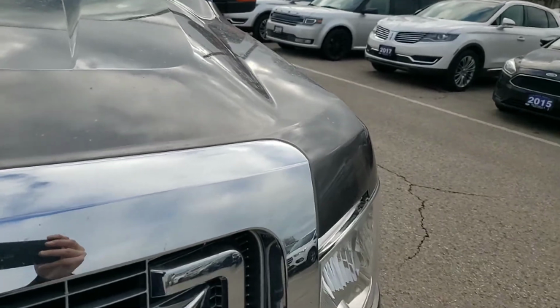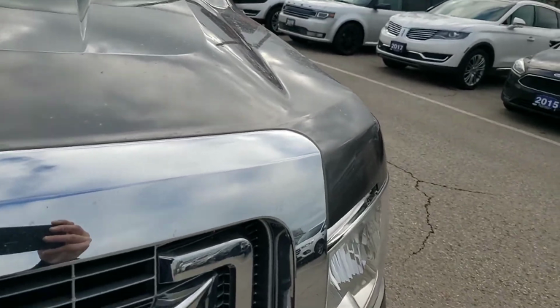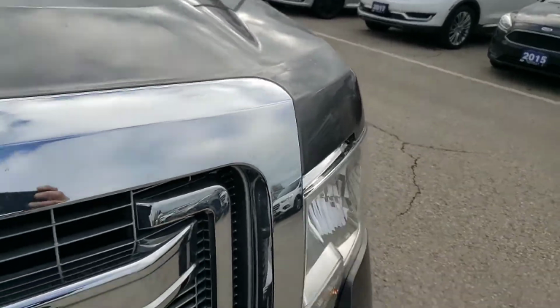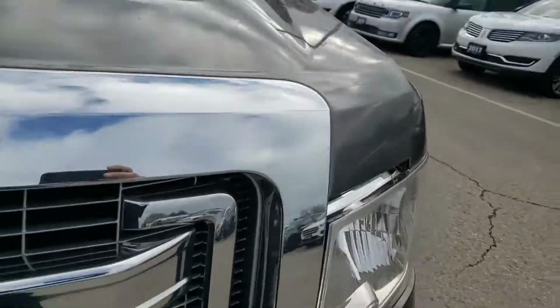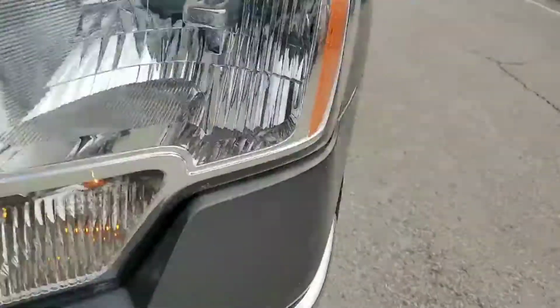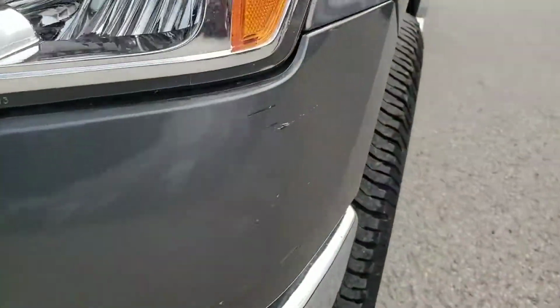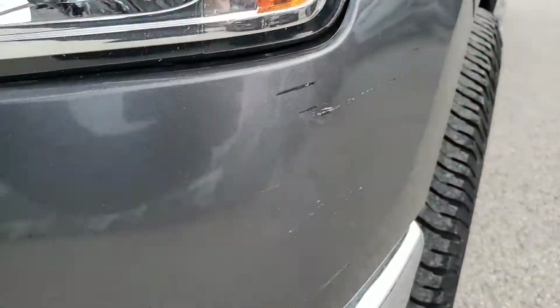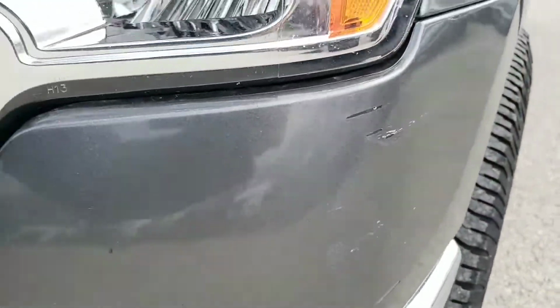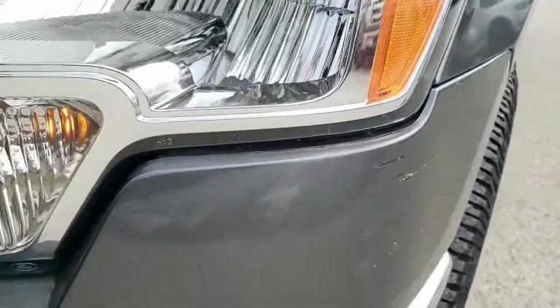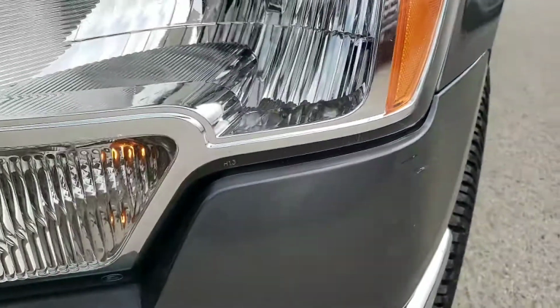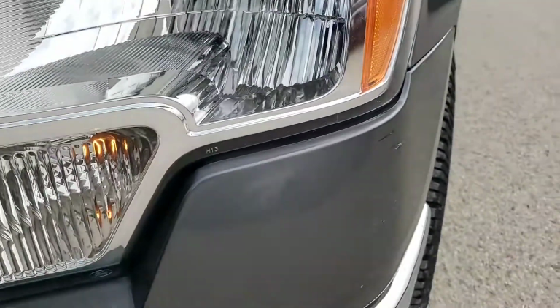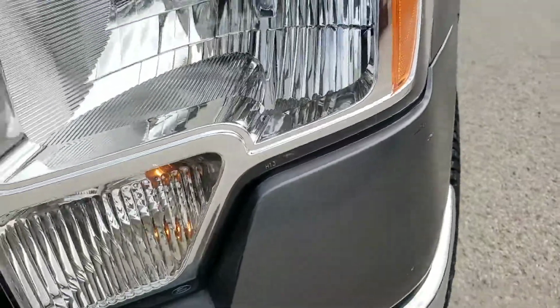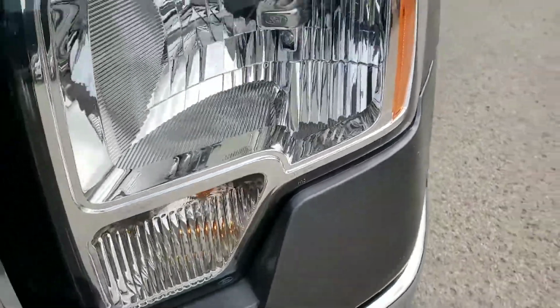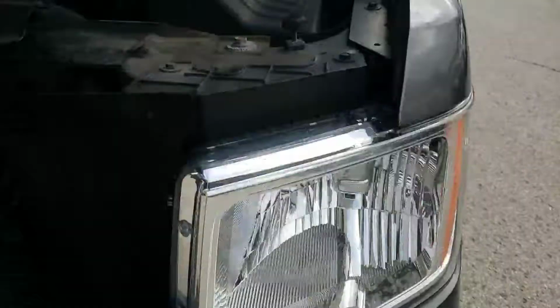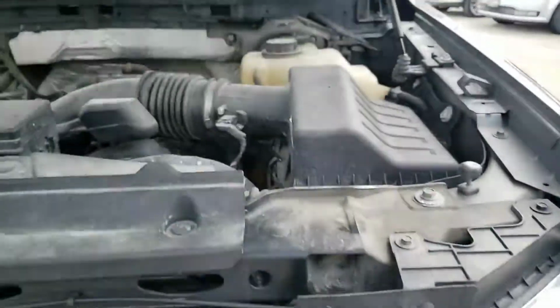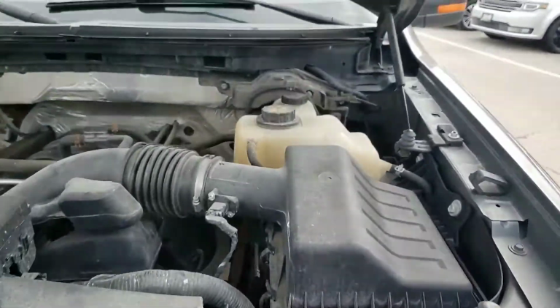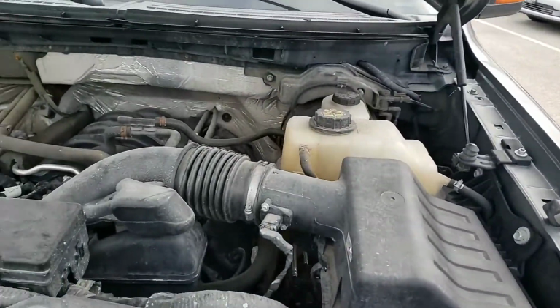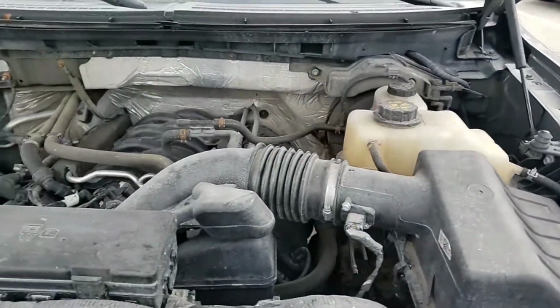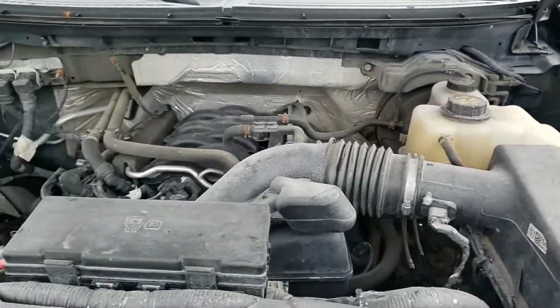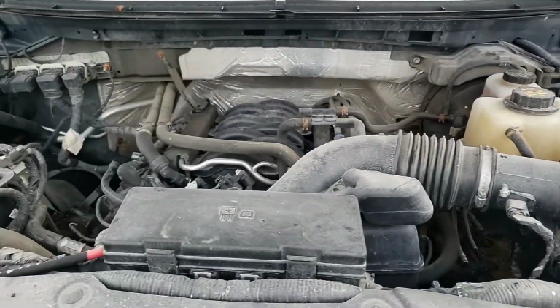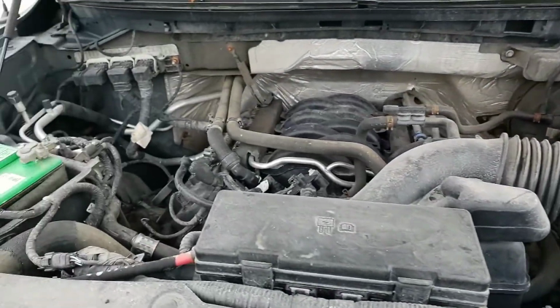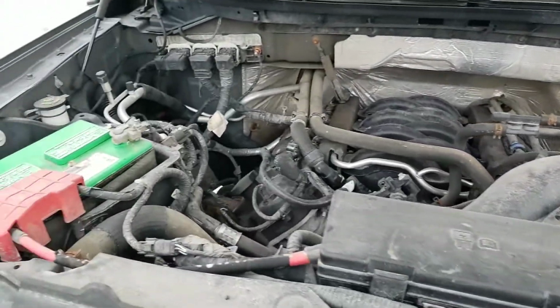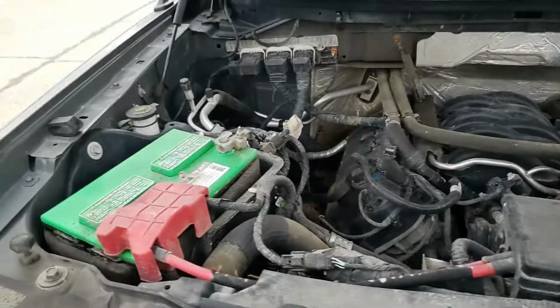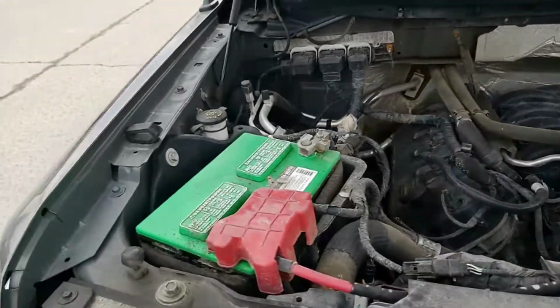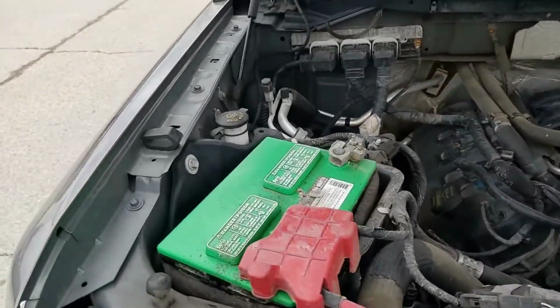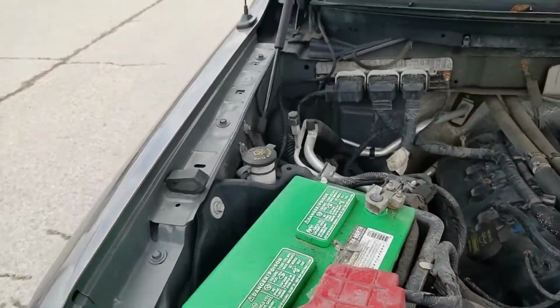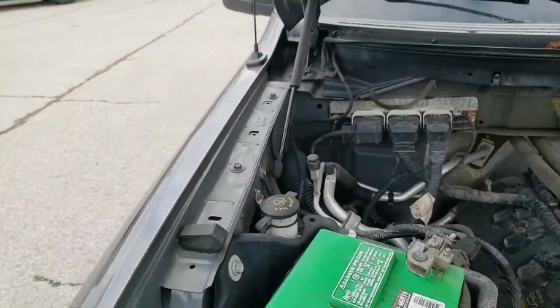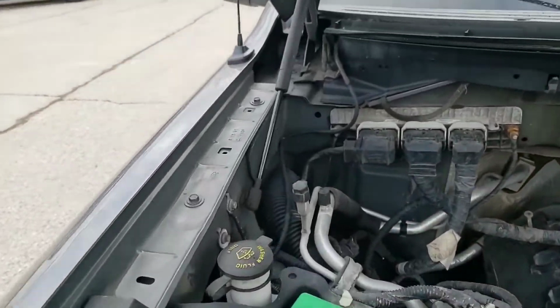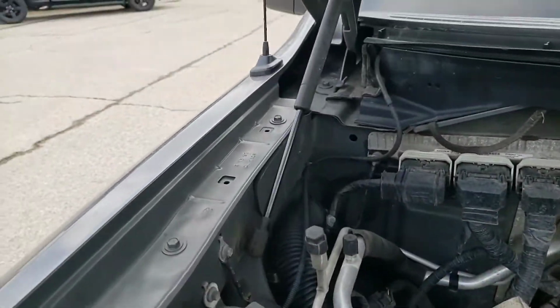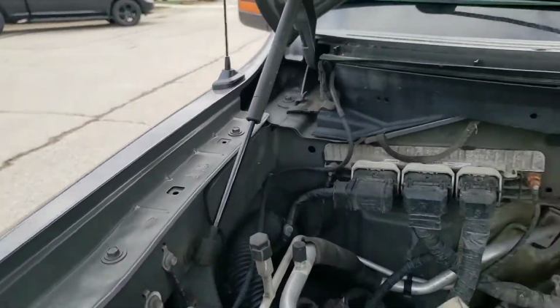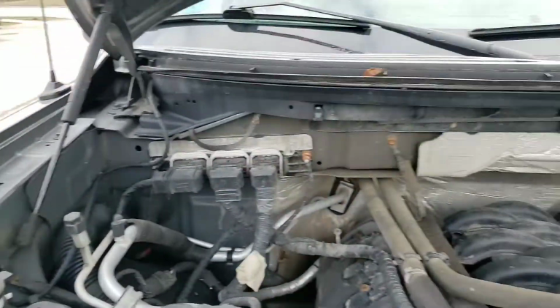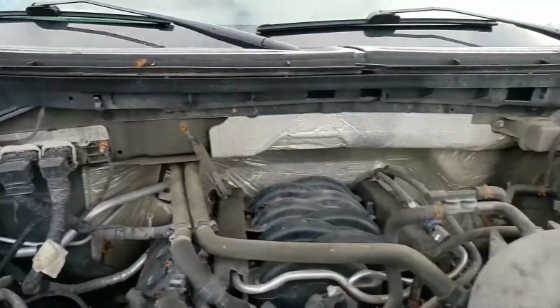The only damage is a scuff right on the front plastic bumper. And you can see, although a little dusty, no major concerns. The sides are all in great shape.